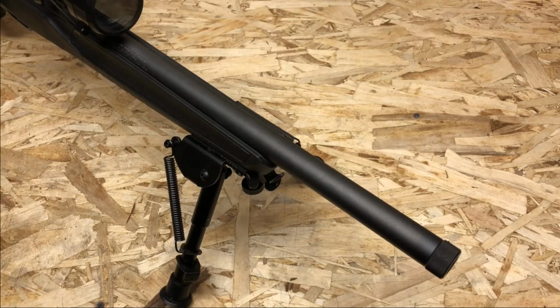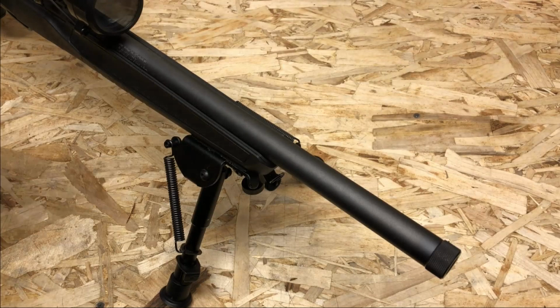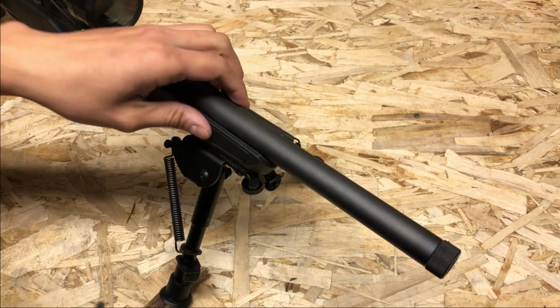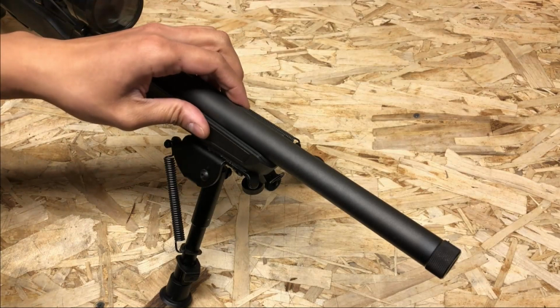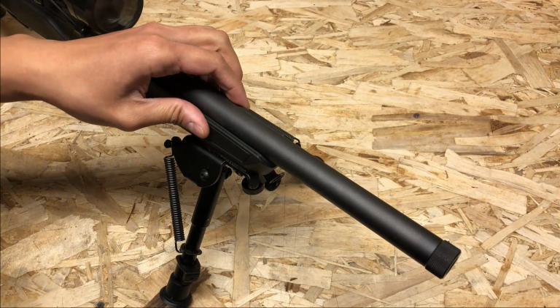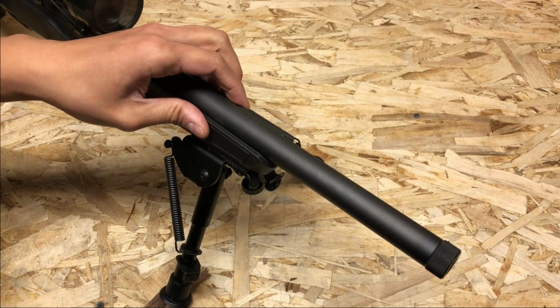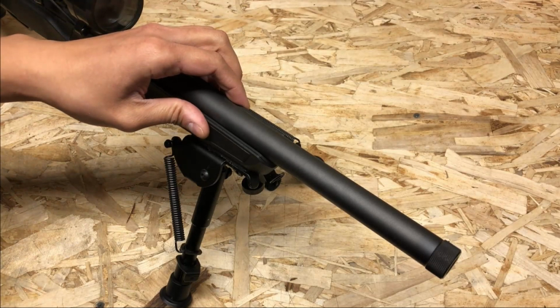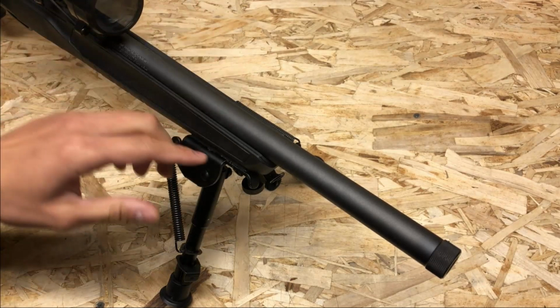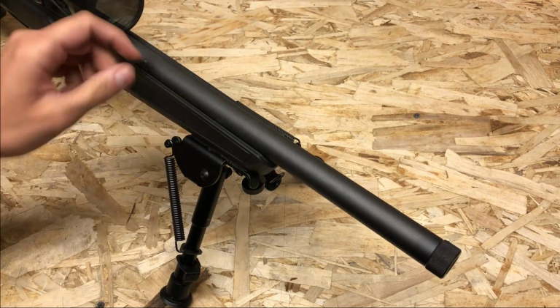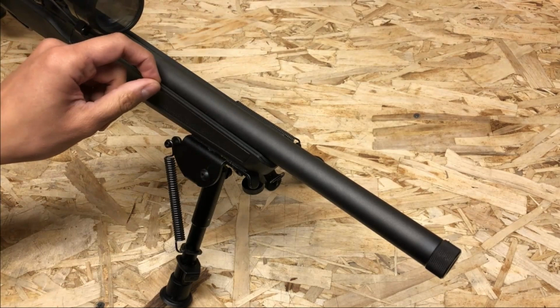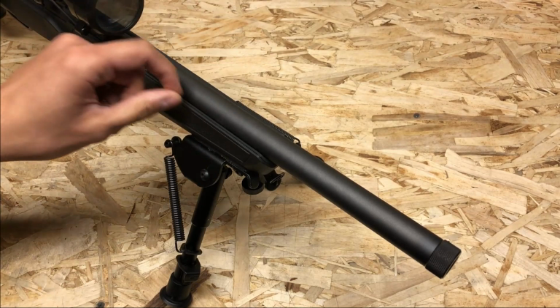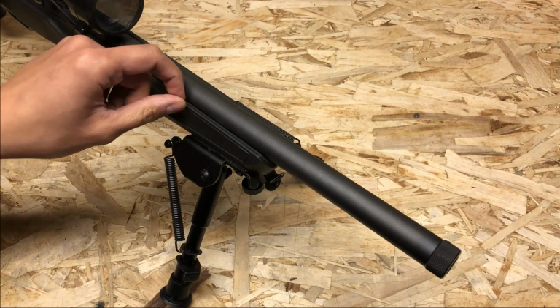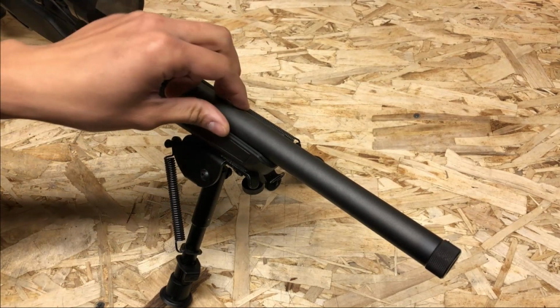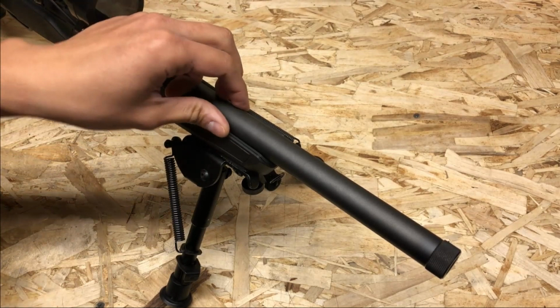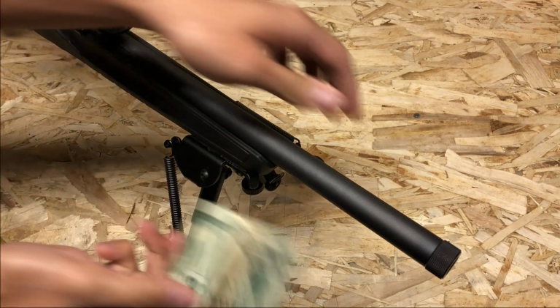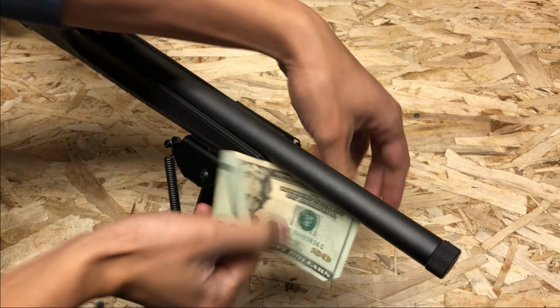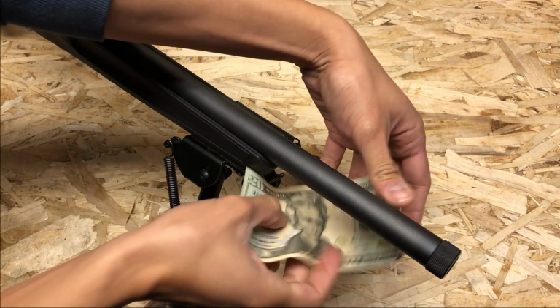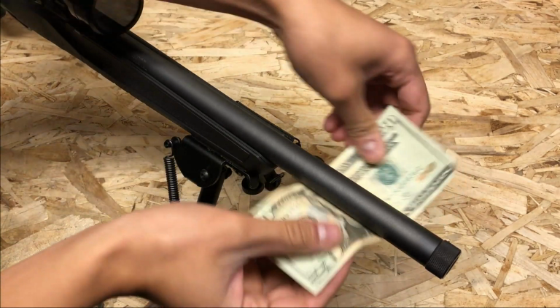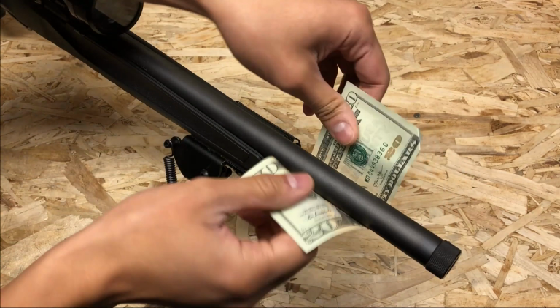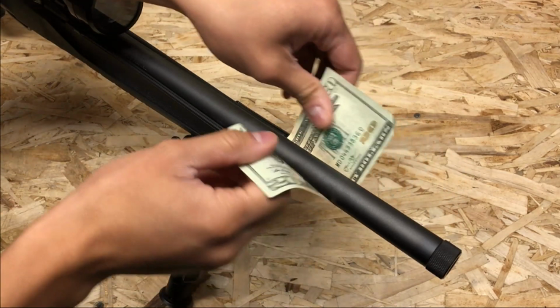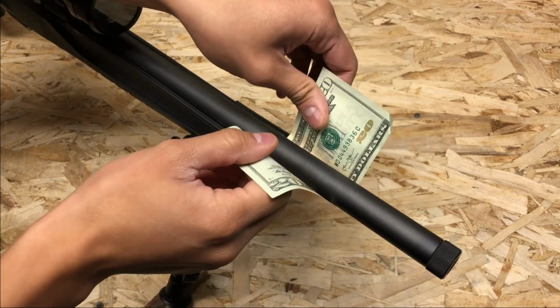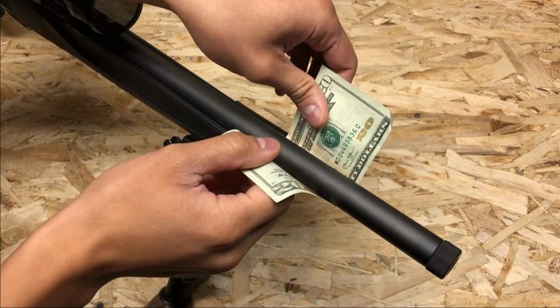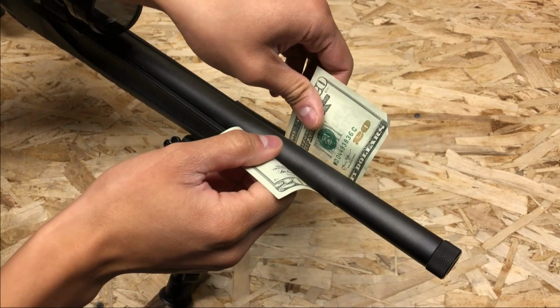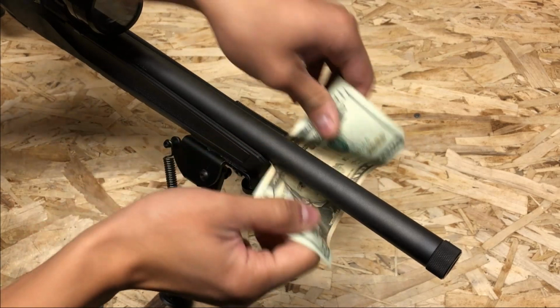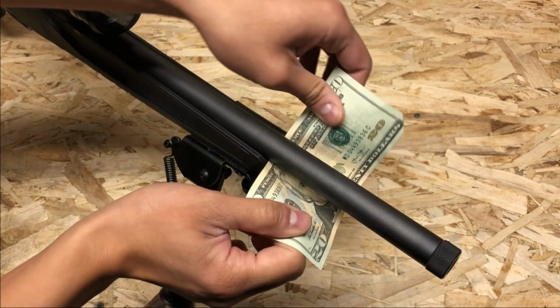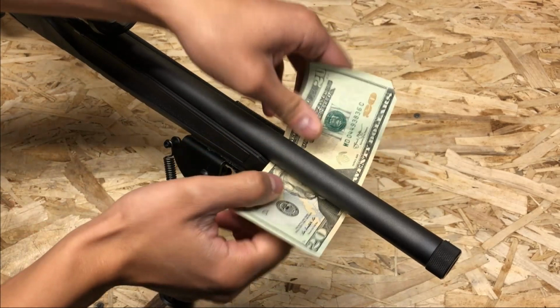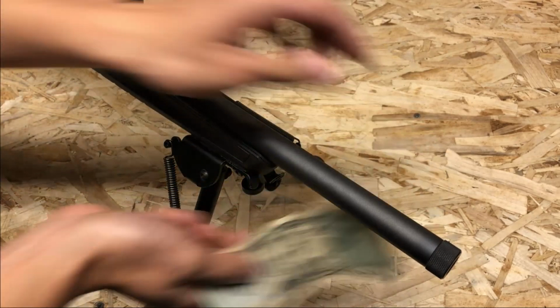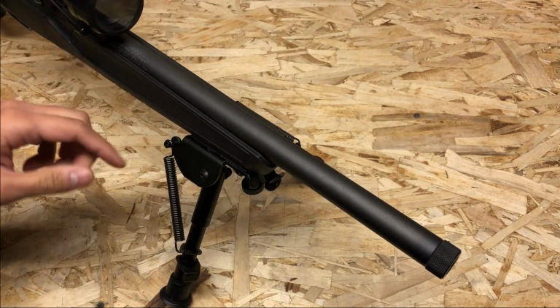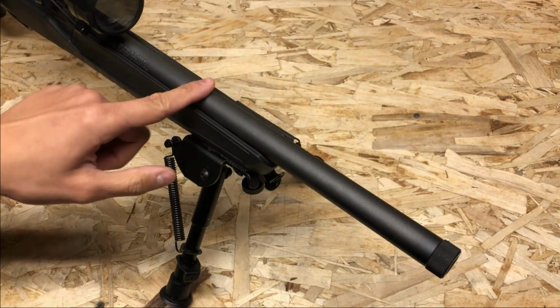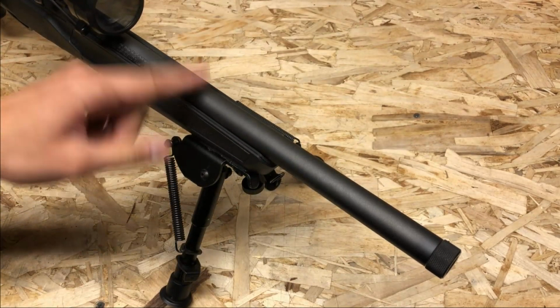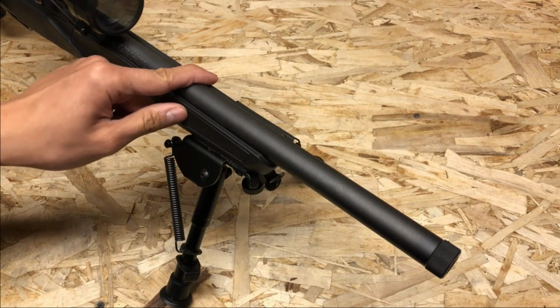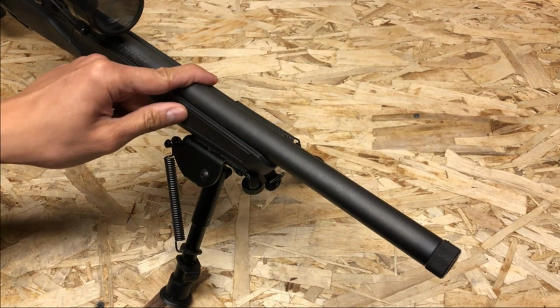This is how the gun looks when it came out of the factory. As you can see, the barrel tray is very close to the barrel and therefore I cannot slip anything in between the stock and the barrel. The barrel is therefore not free floated.